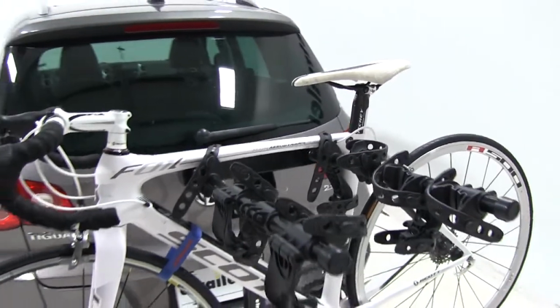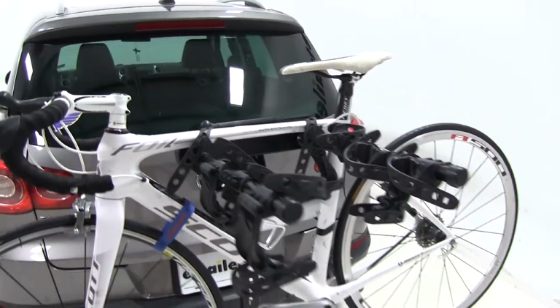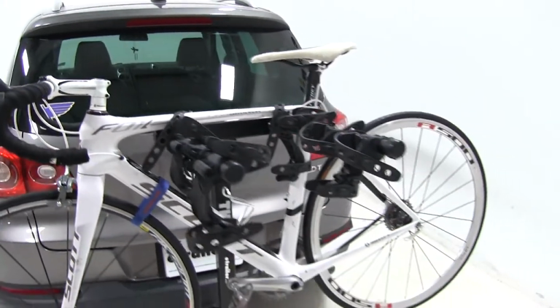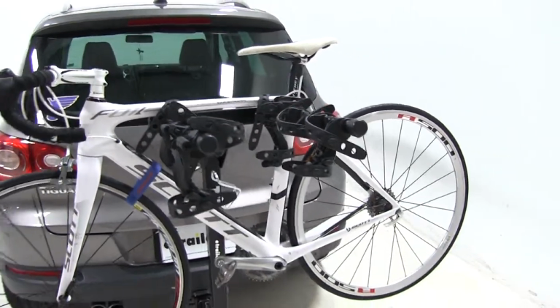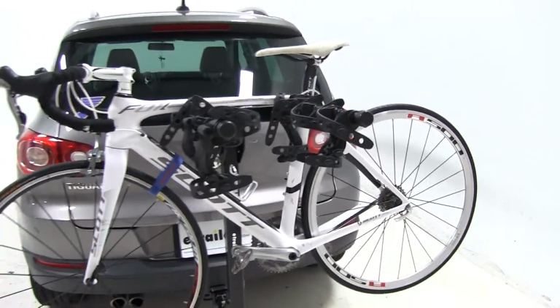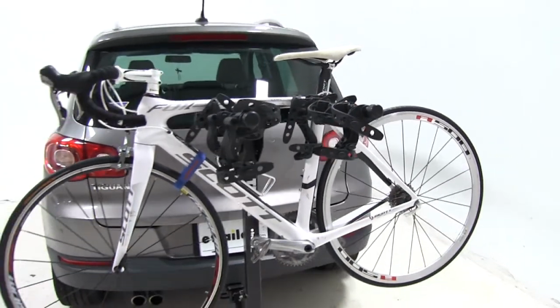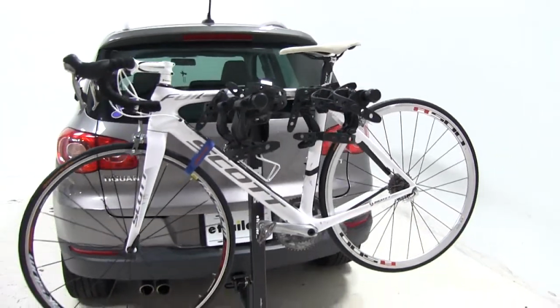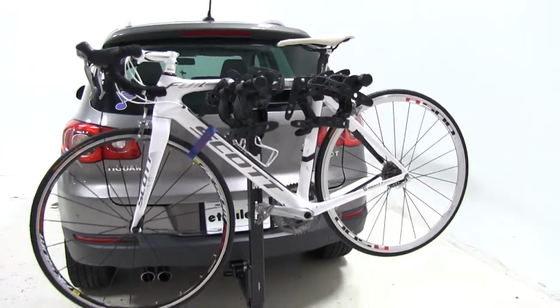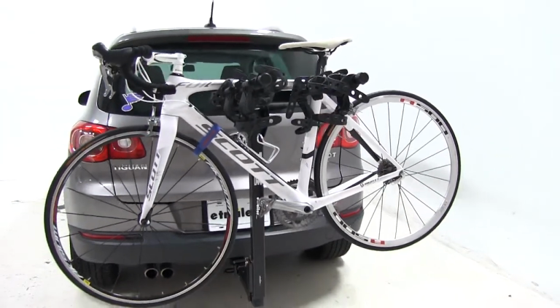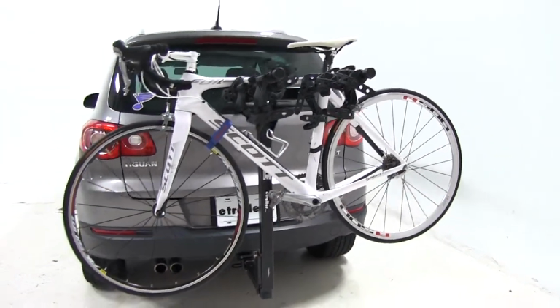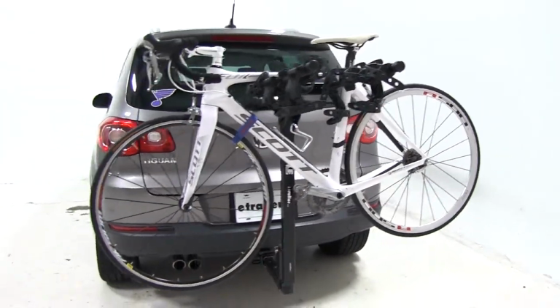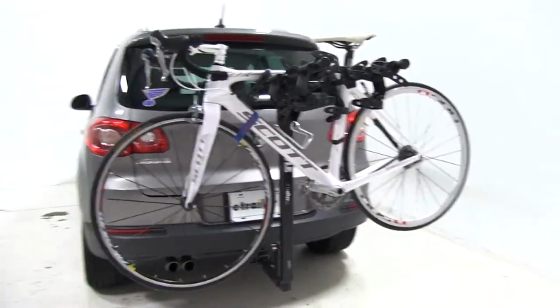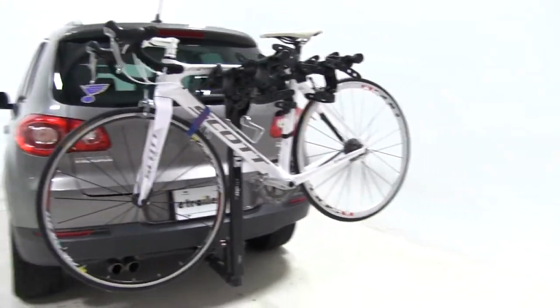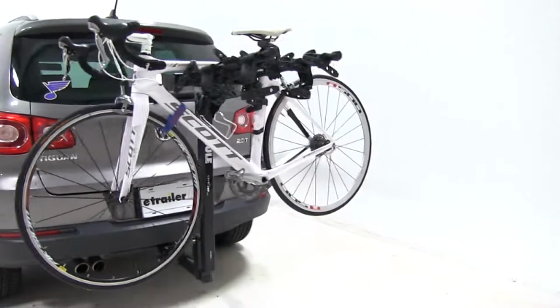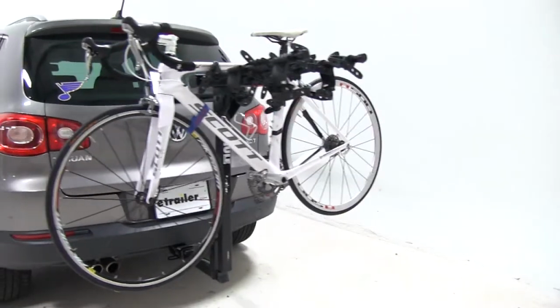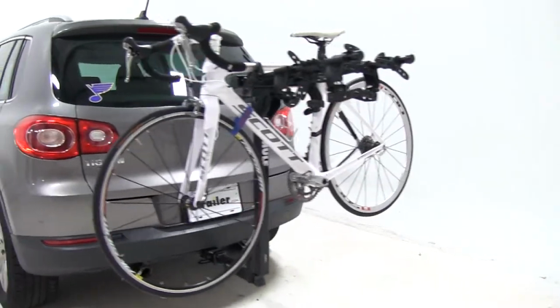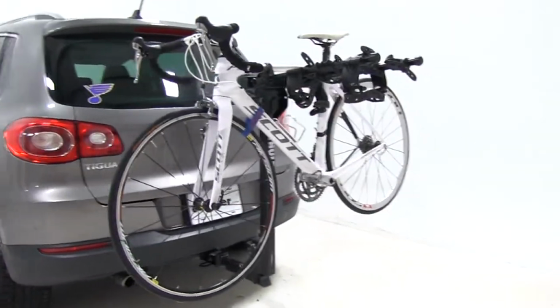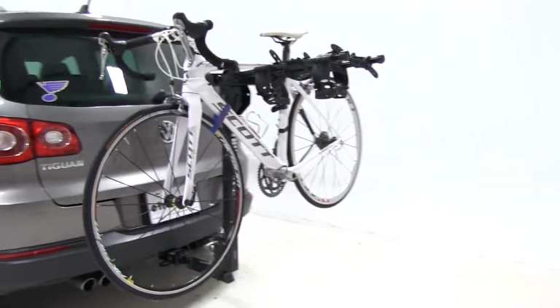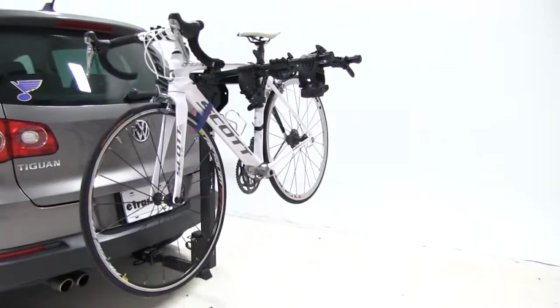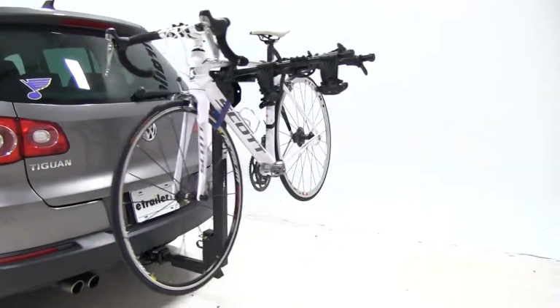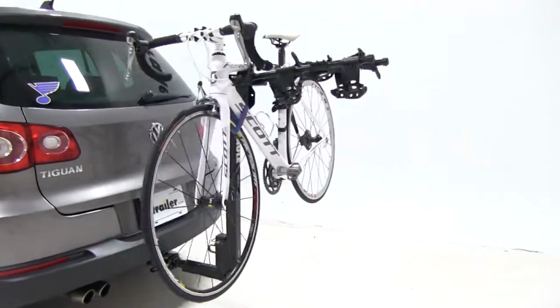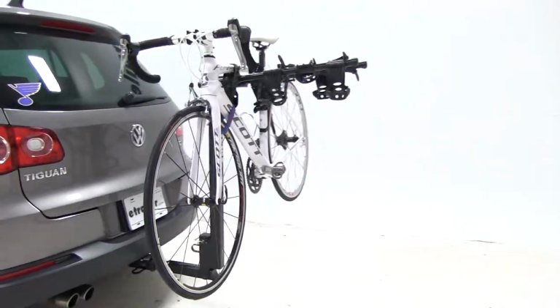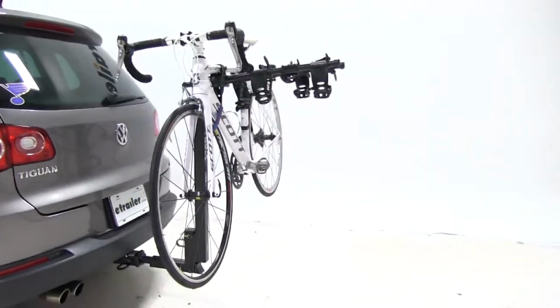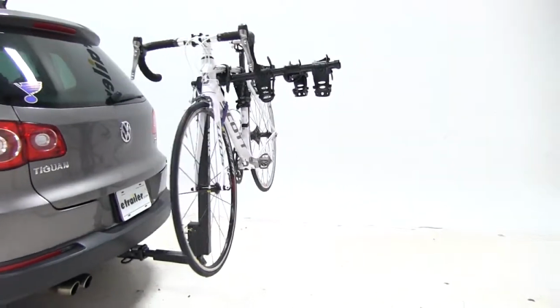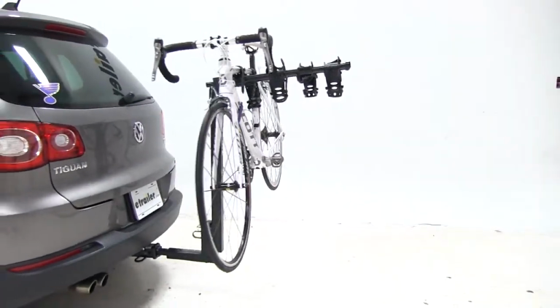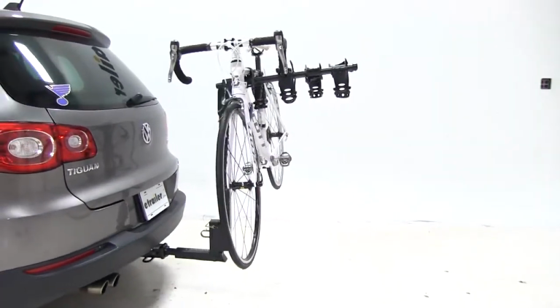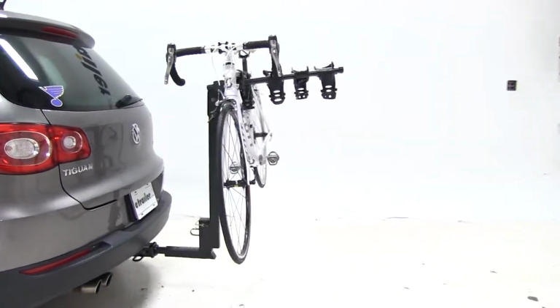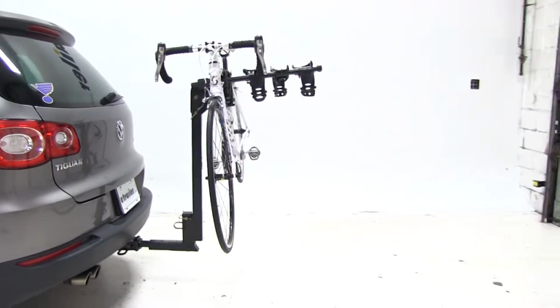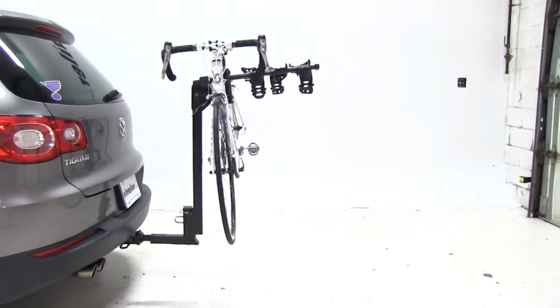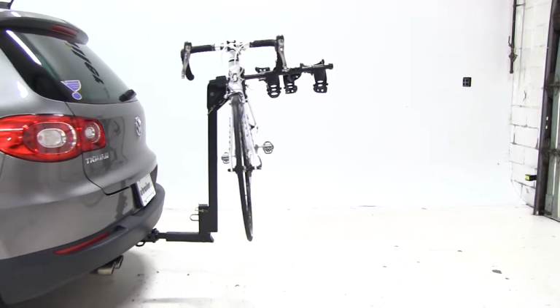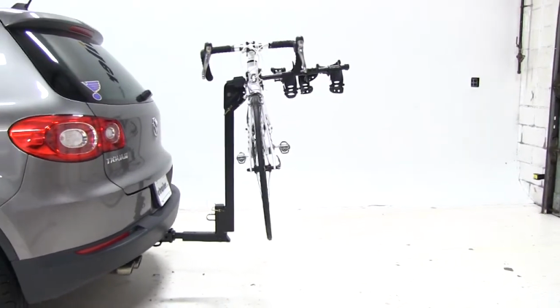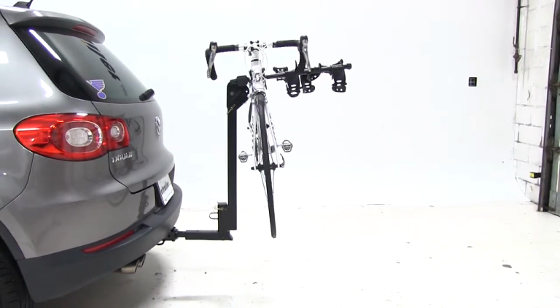Now that we've been able to take a close look at how the Thule Hitching Post Pro is going to work with and fit on our 2010 Volkswagen Tiguan, let's take a look at how that very same rack performed when they had it out on our test course.